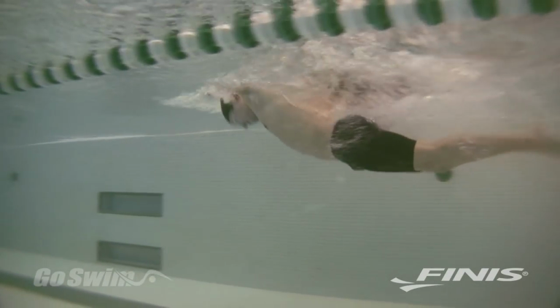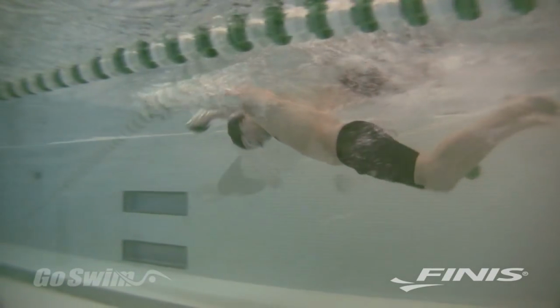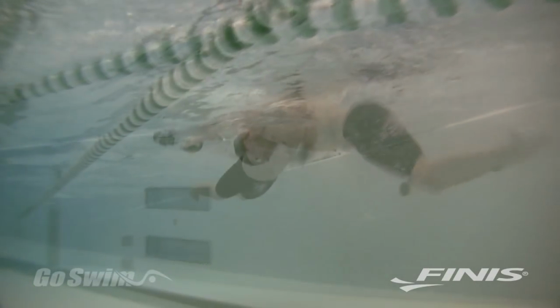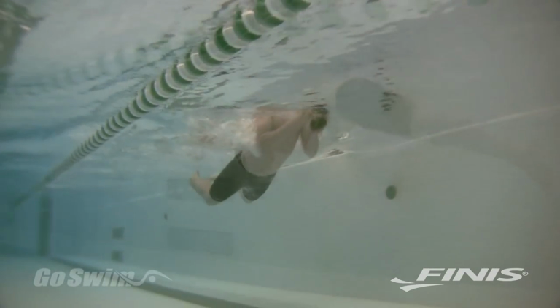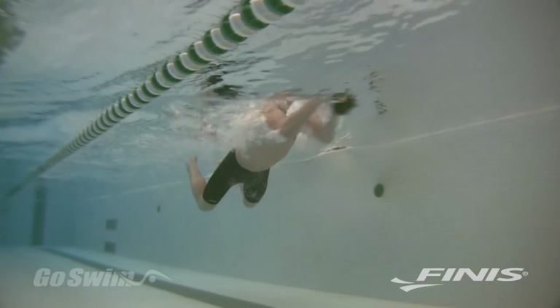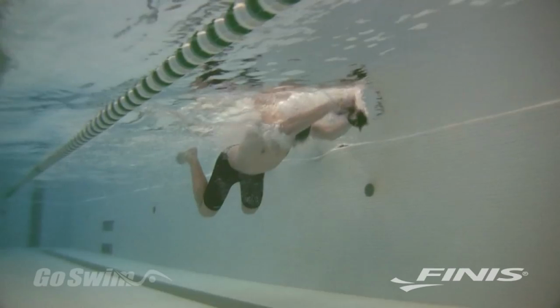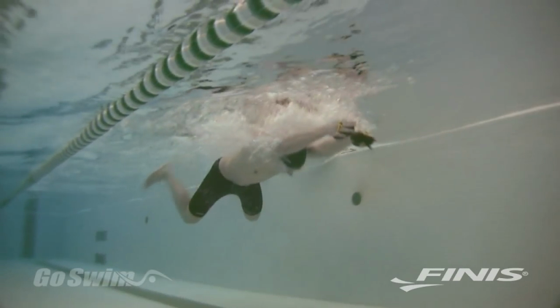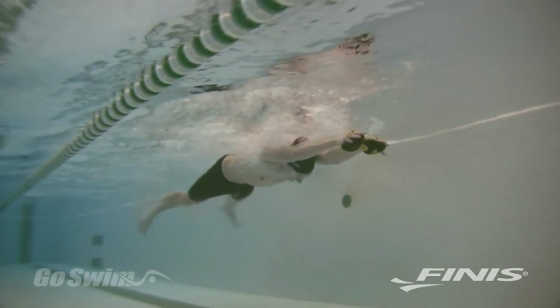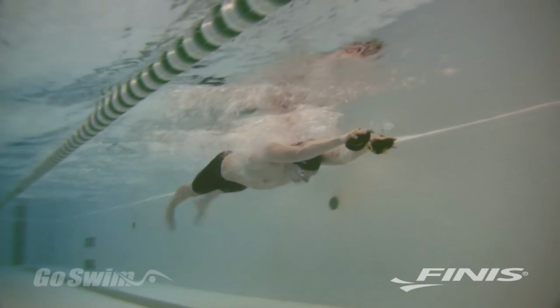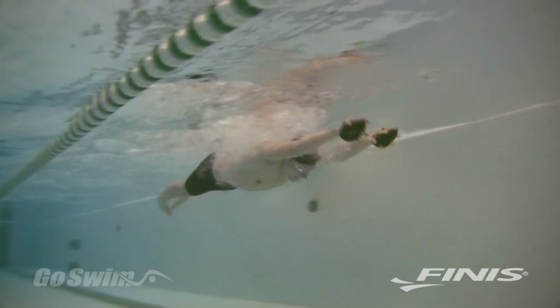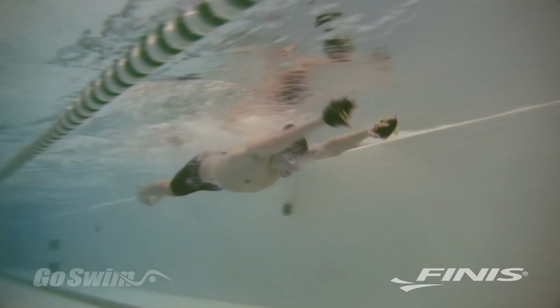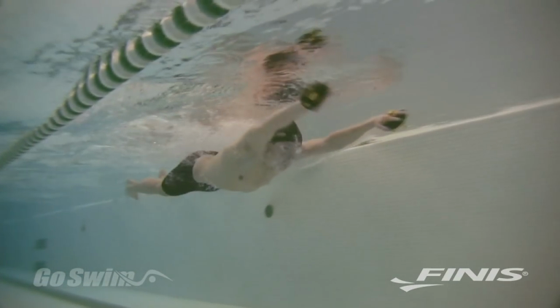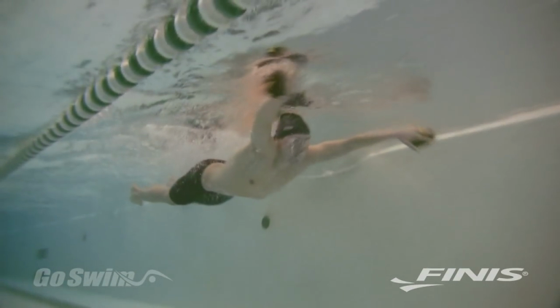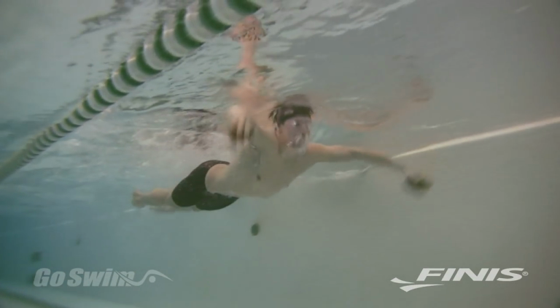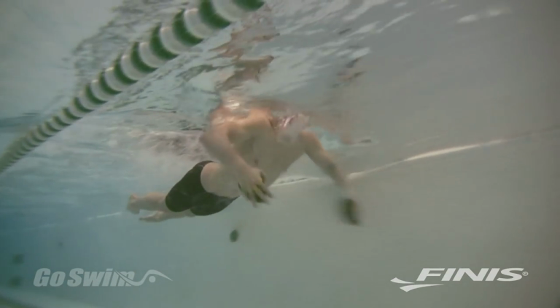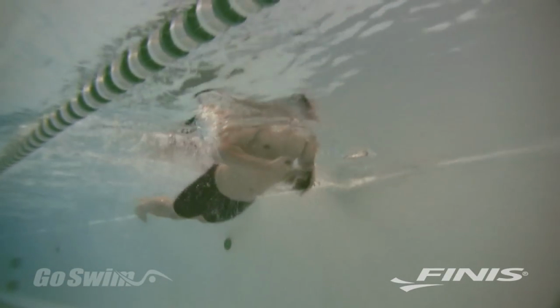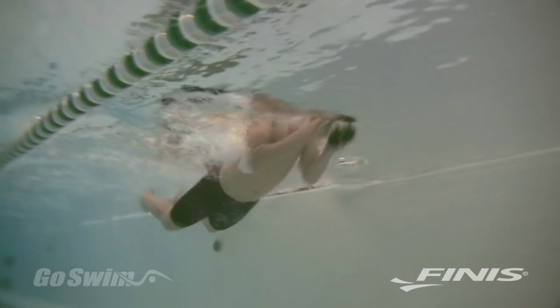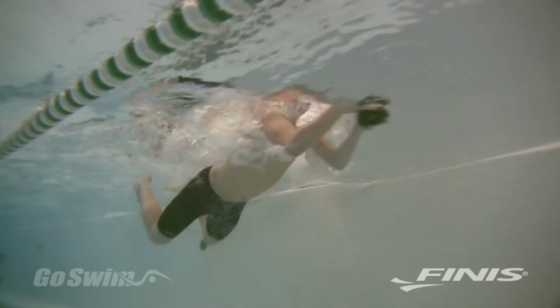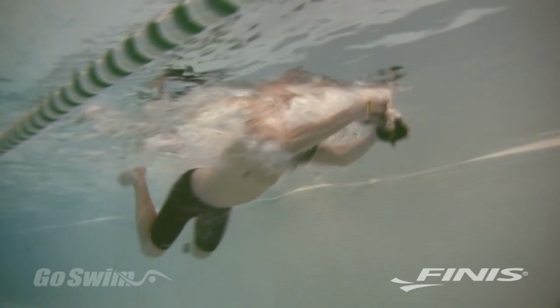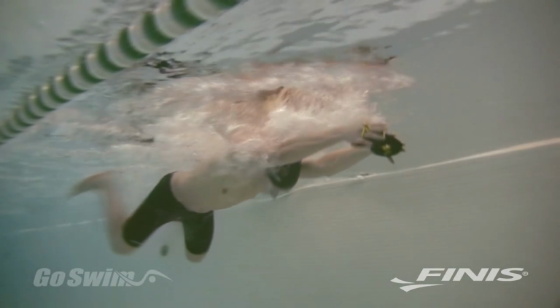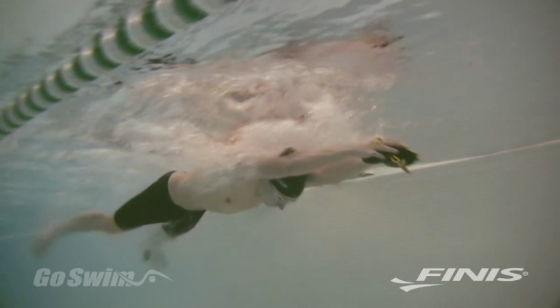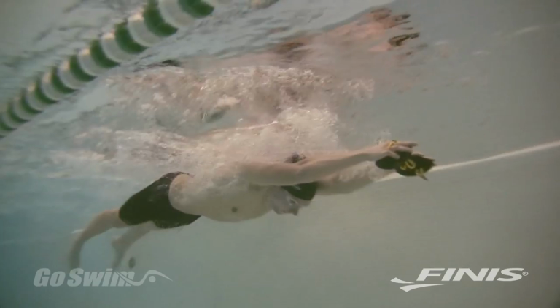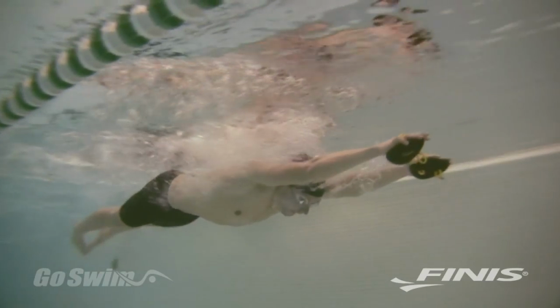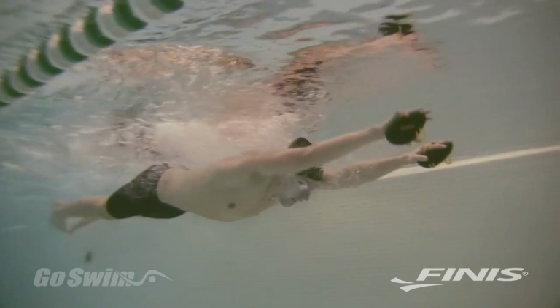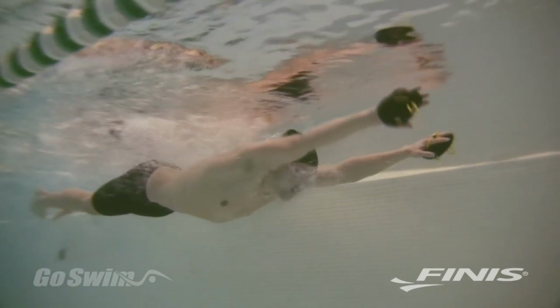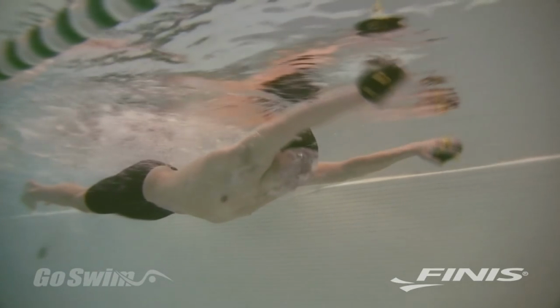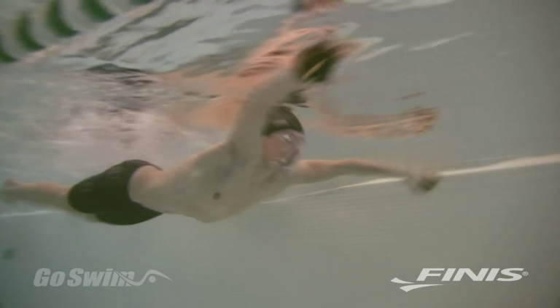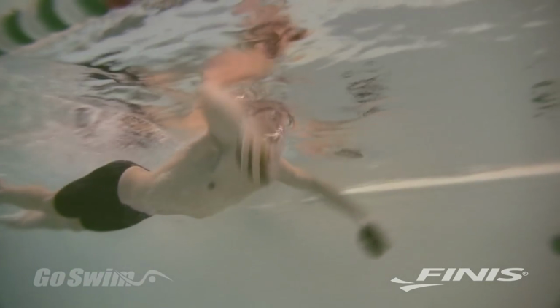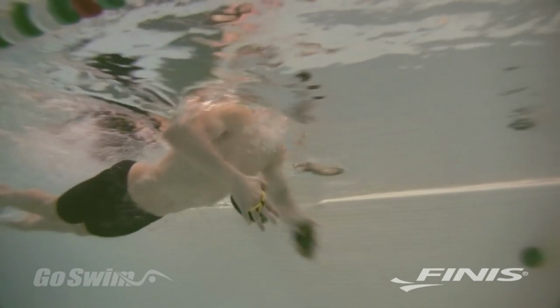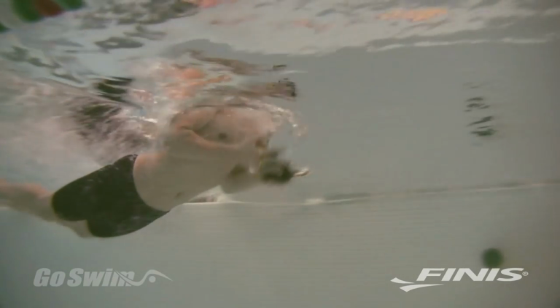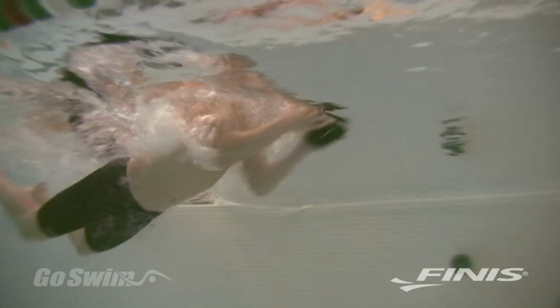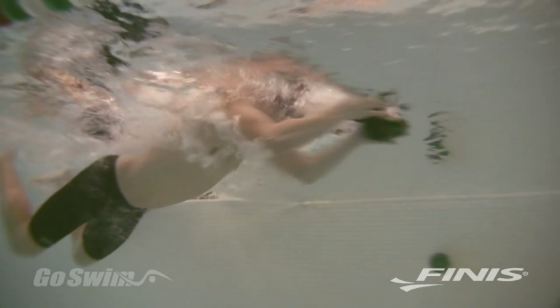No matter what level of swimmer you are — from senior elite to masters to beginner triathlete — with the PT paddle, better technique is inevitable.